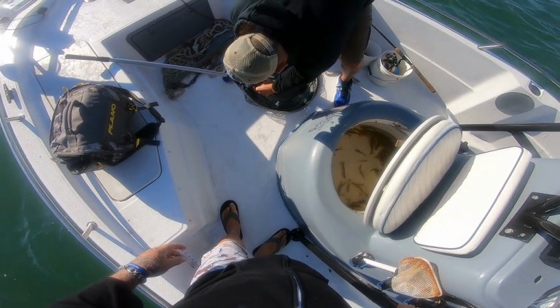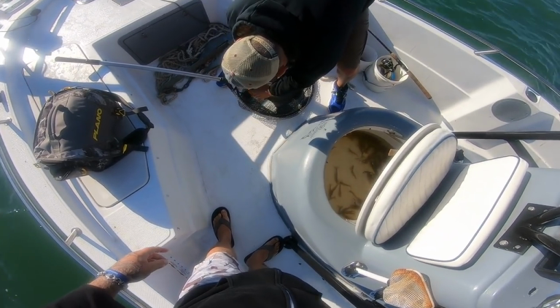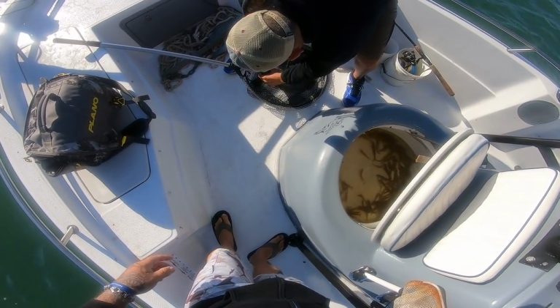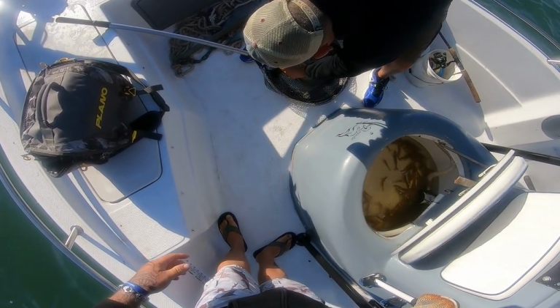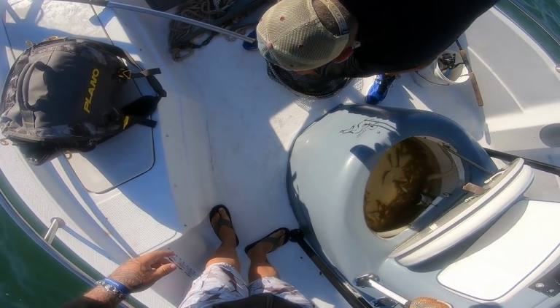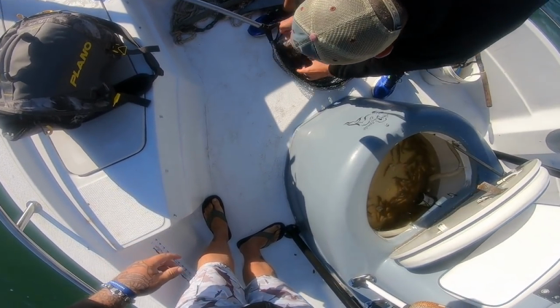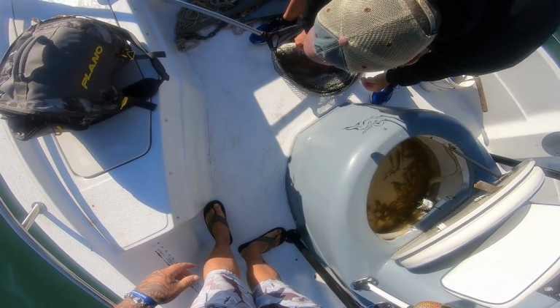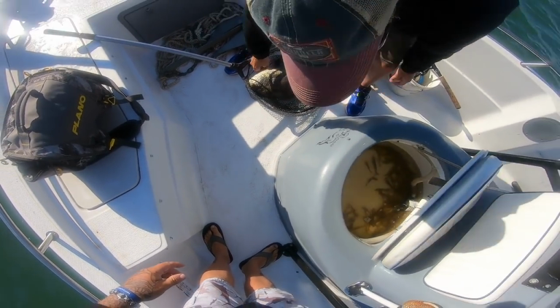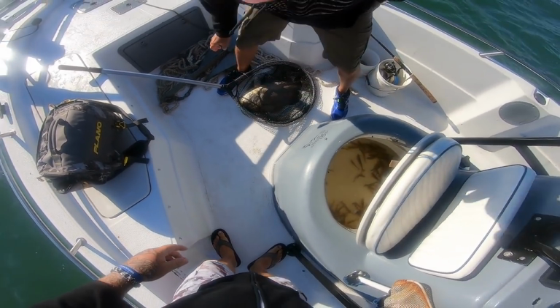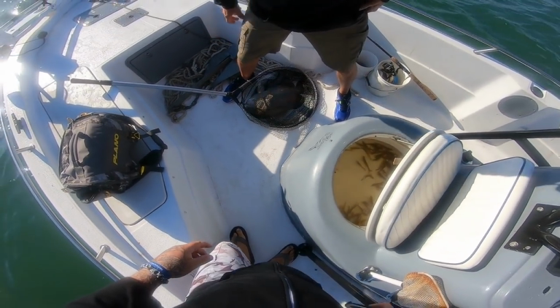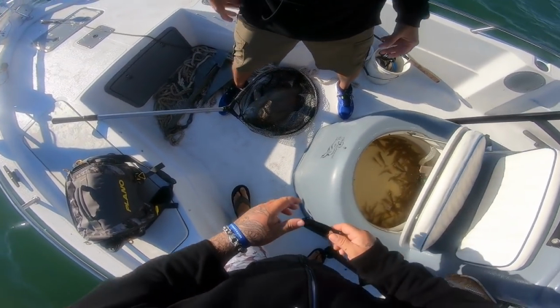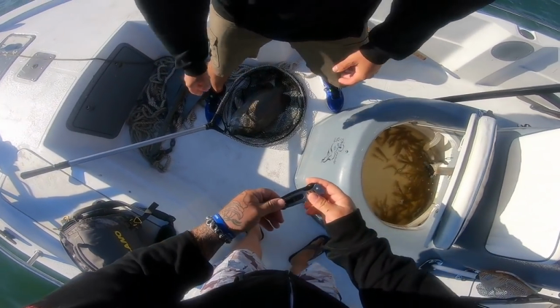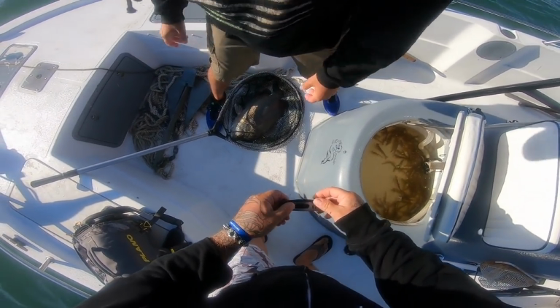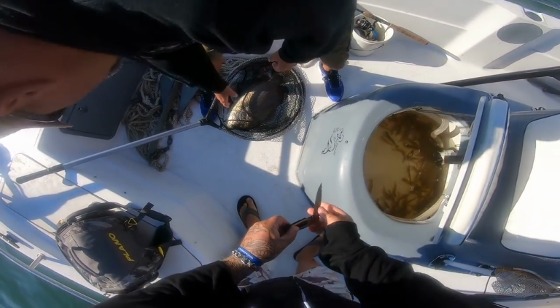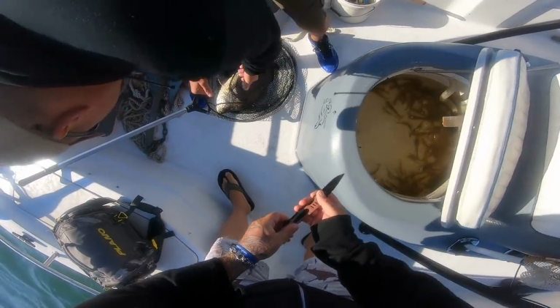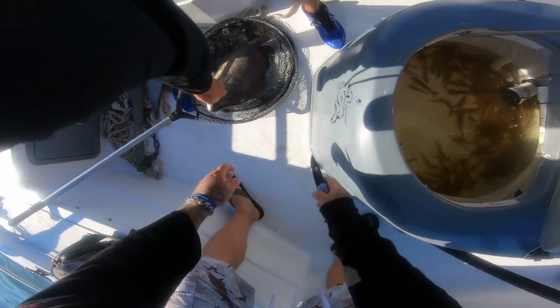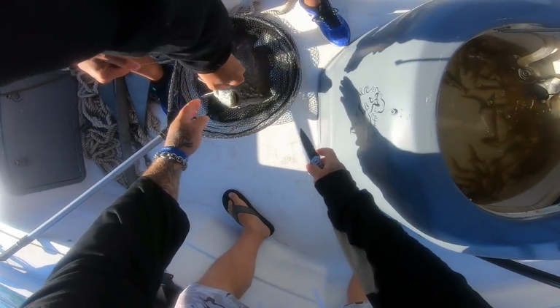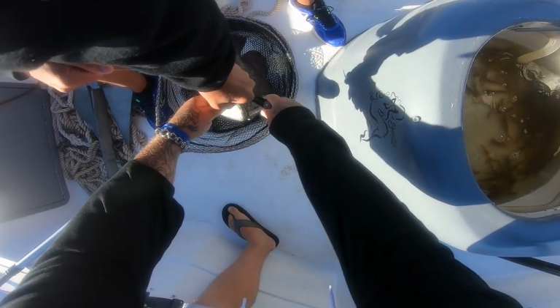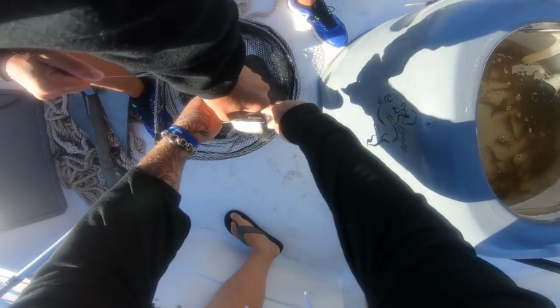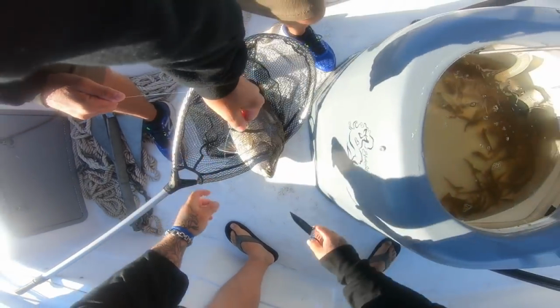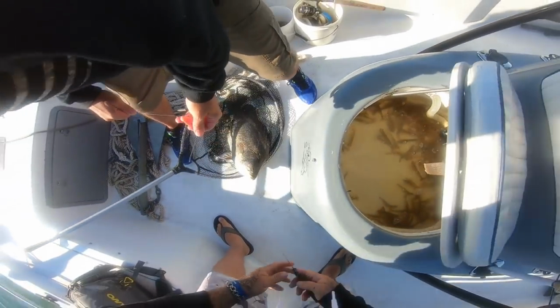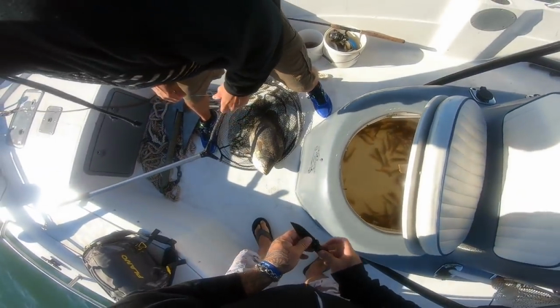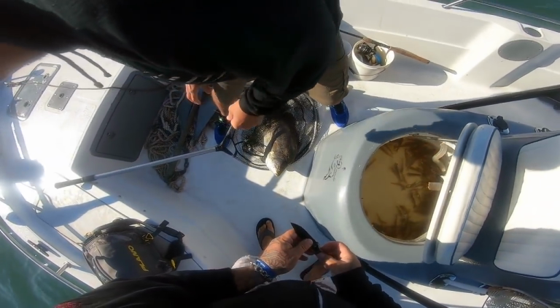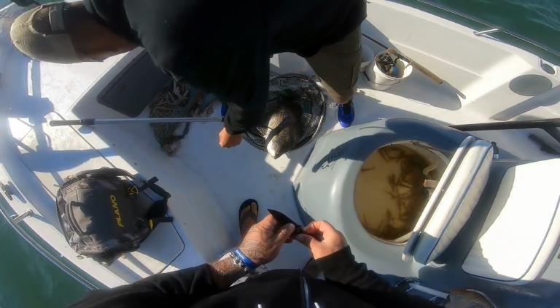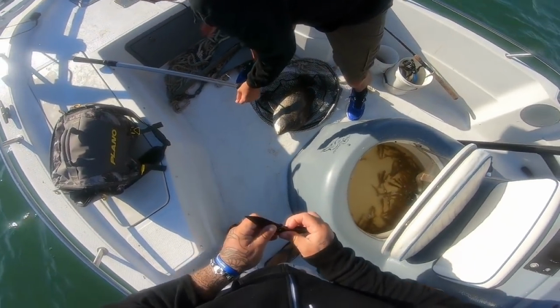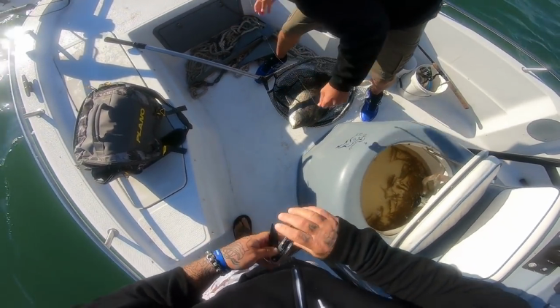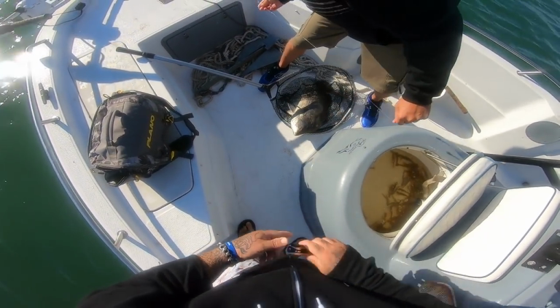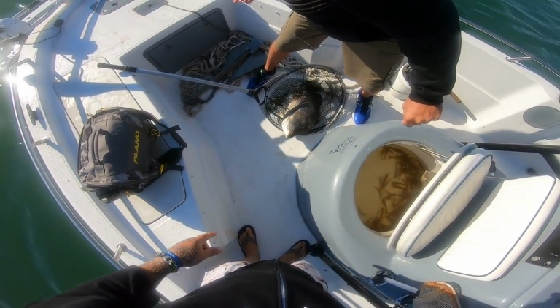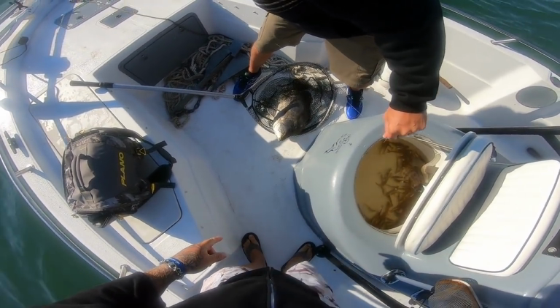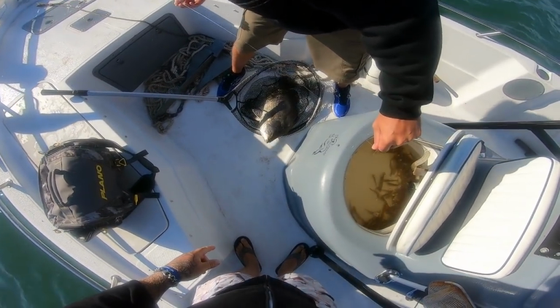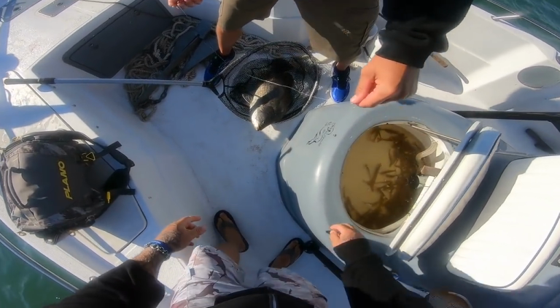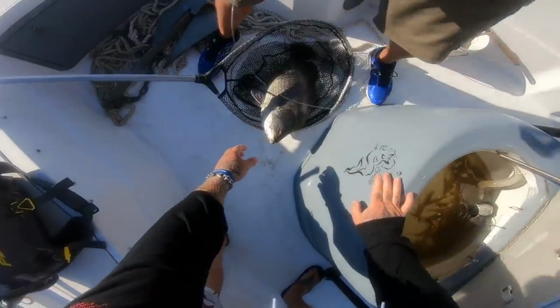They do have teeth and they have very sharp gill plates. If you have to cut it, we'll cut it. All right, nice fish, man — nice triple tail, bubba!